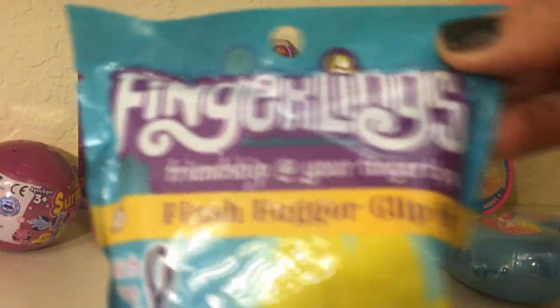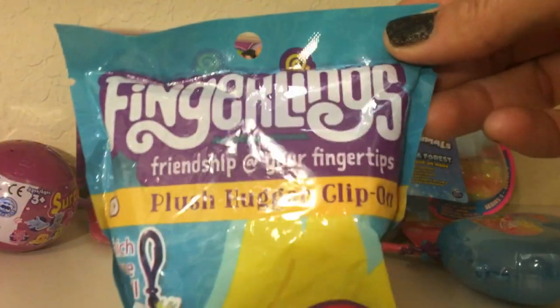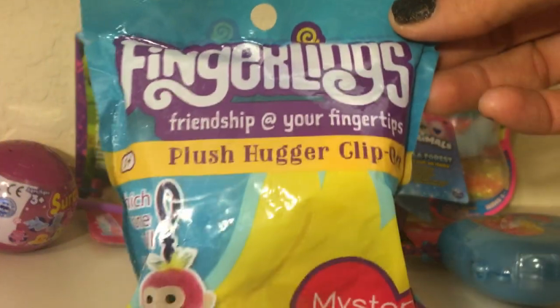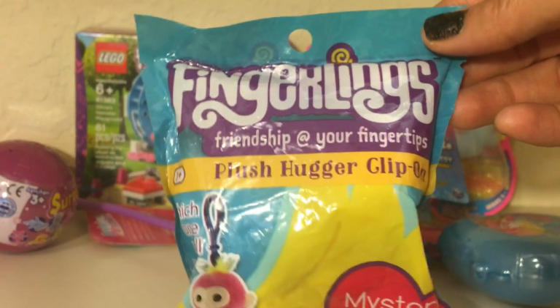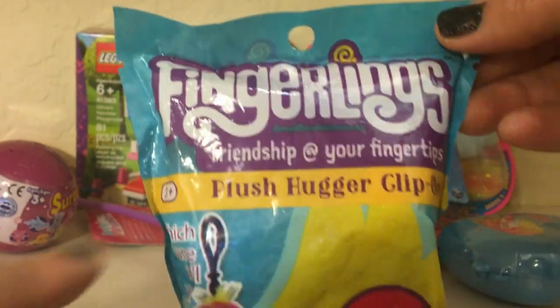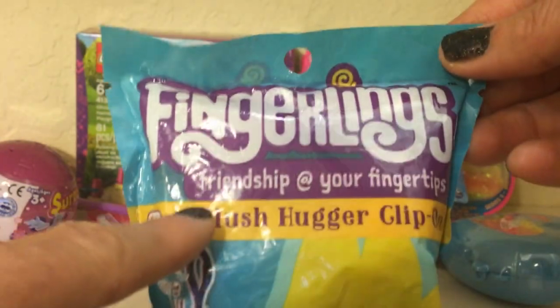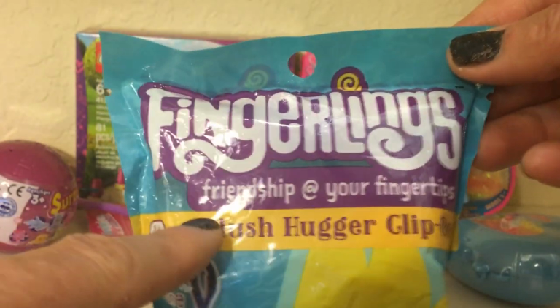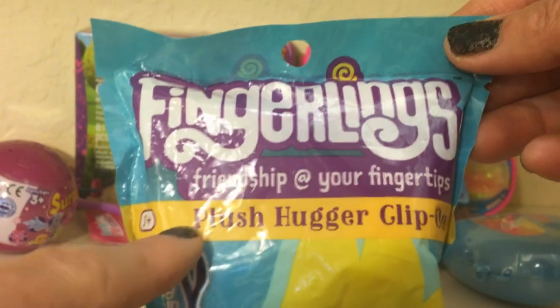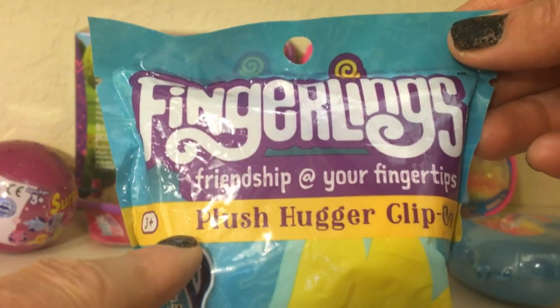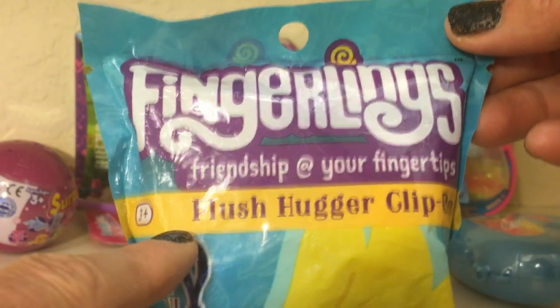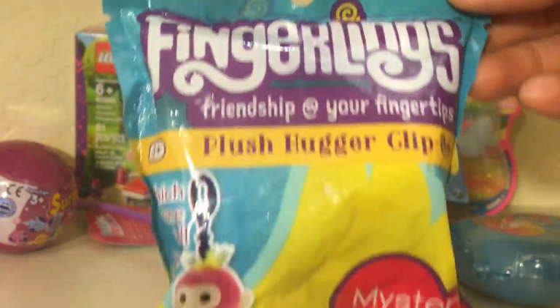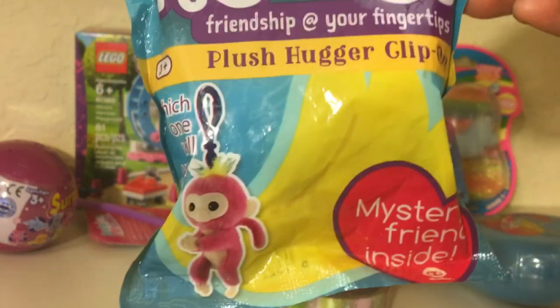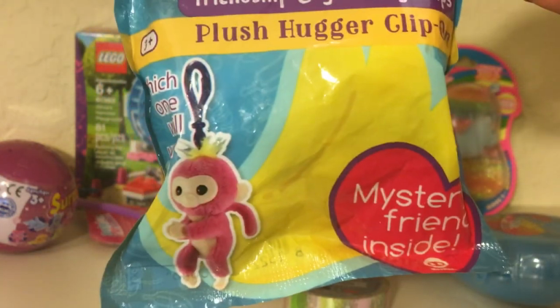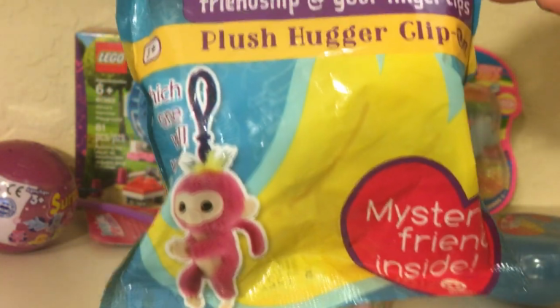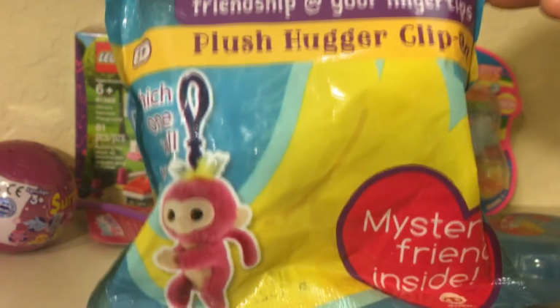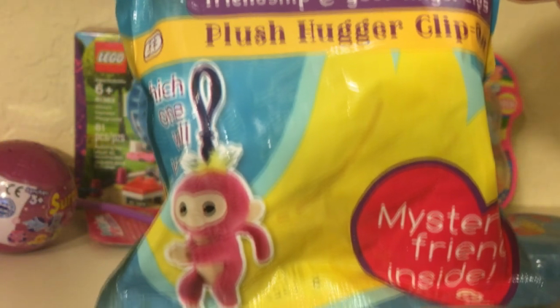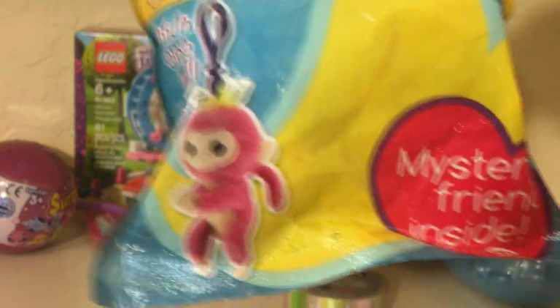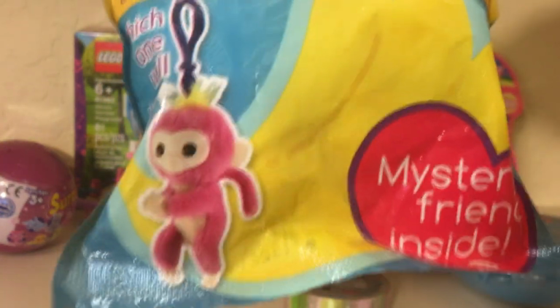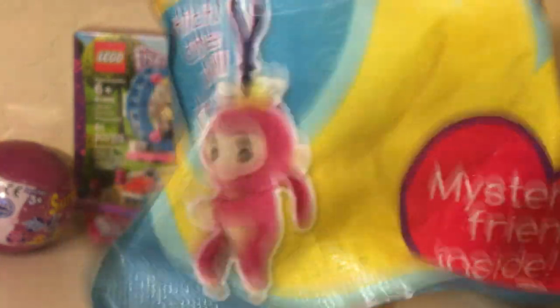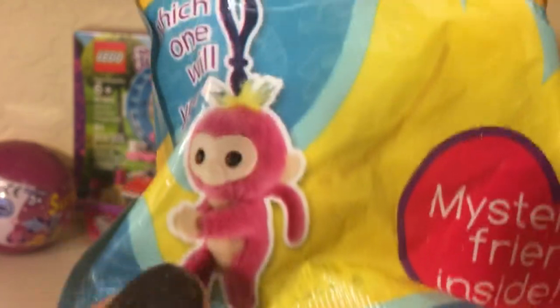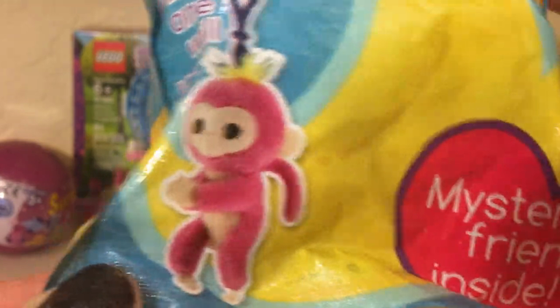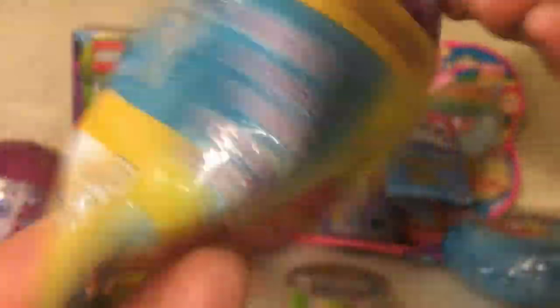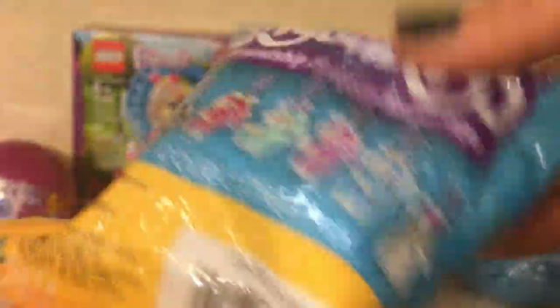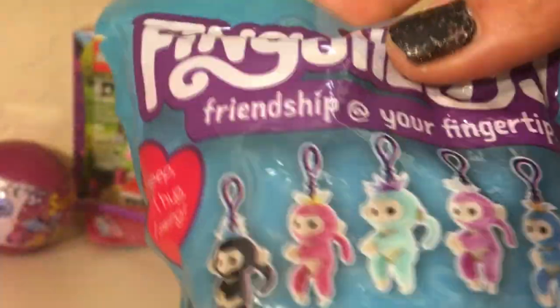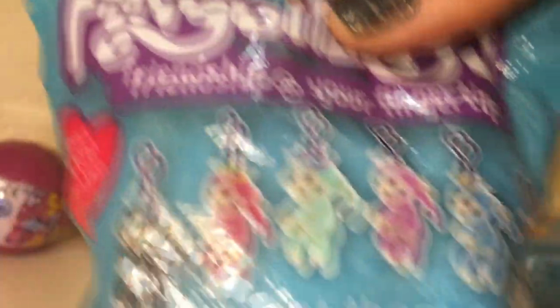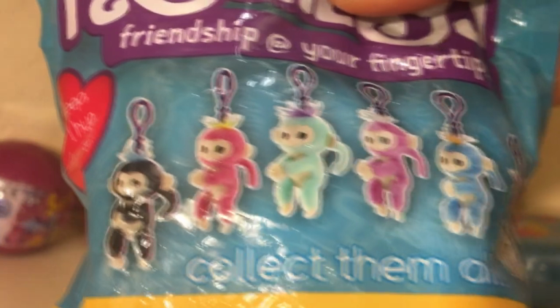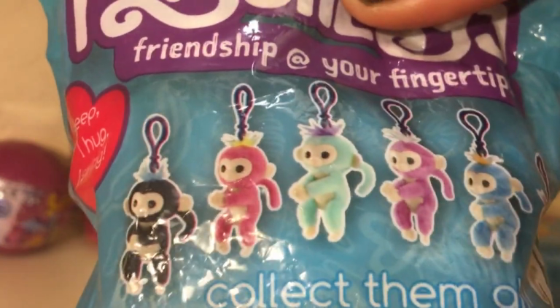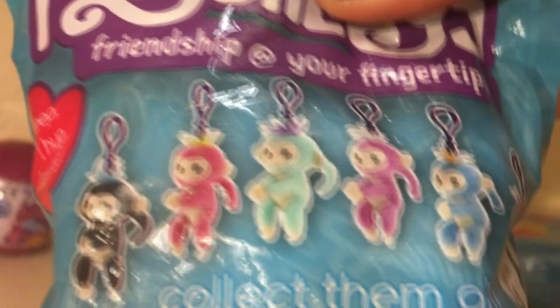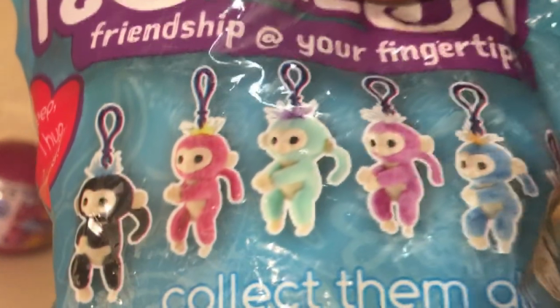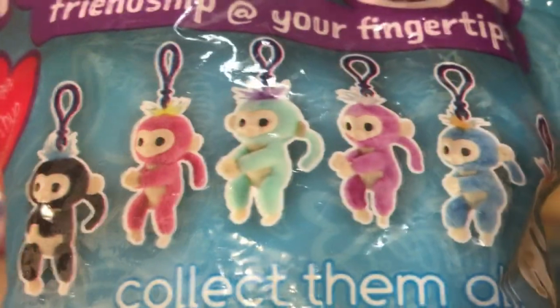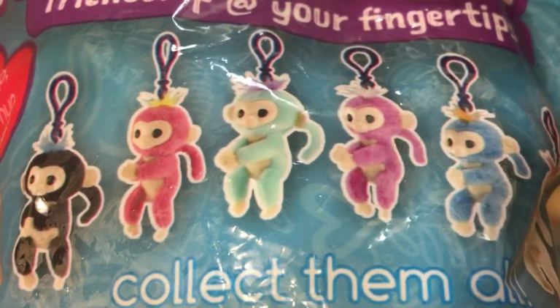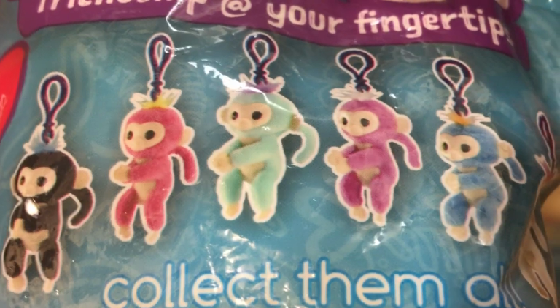A lot of these were in the clearance section. I've got a Fingerlings Friendship at your fingertips — it's a plush hugger clip-on with a mystery friend inside. And these are some of the awesome colors that you can find.